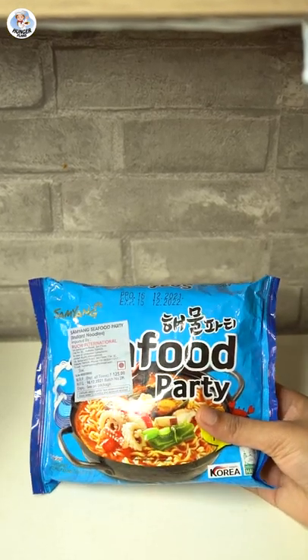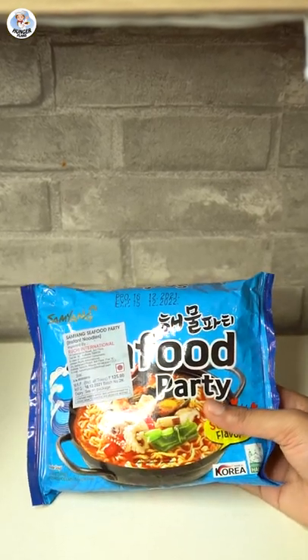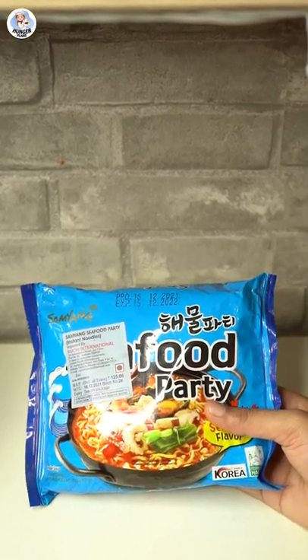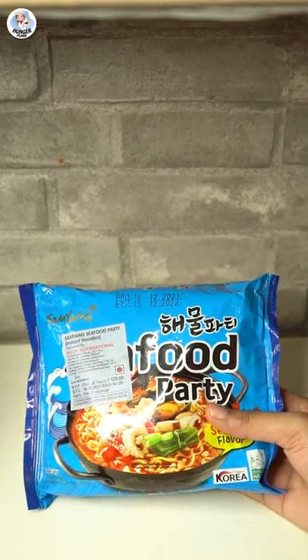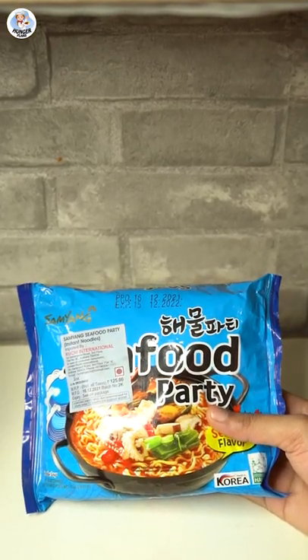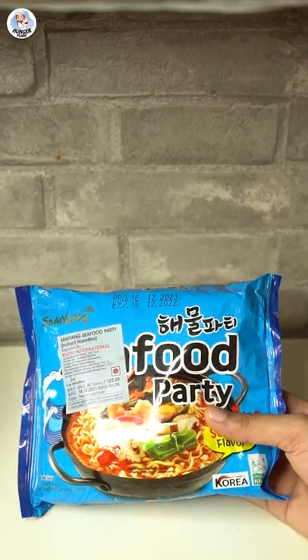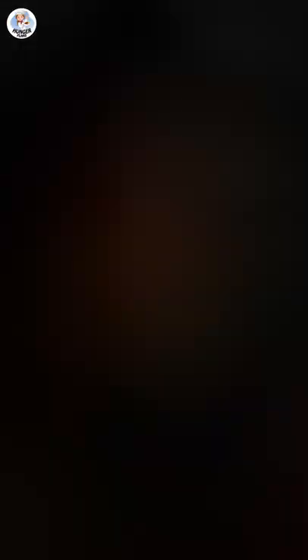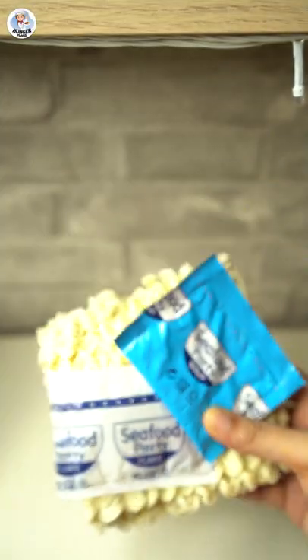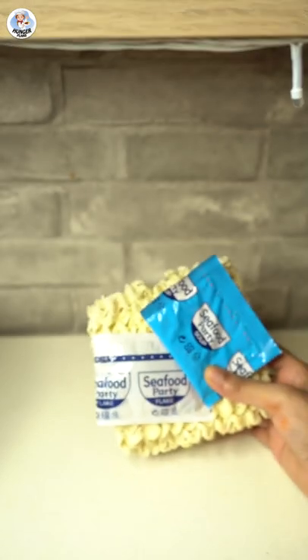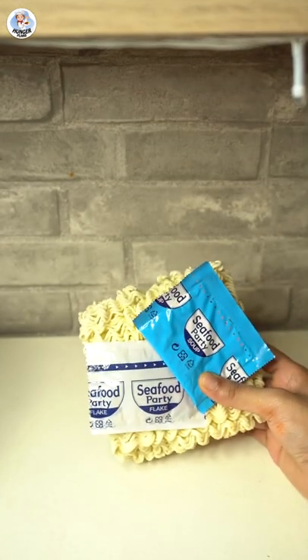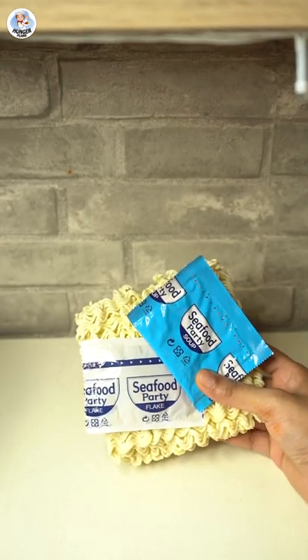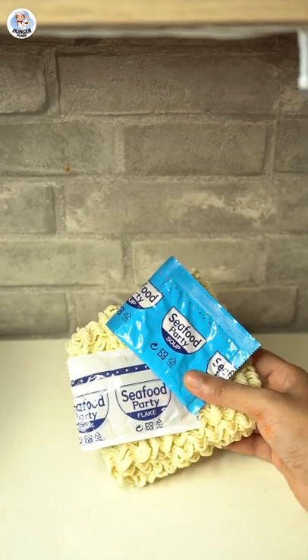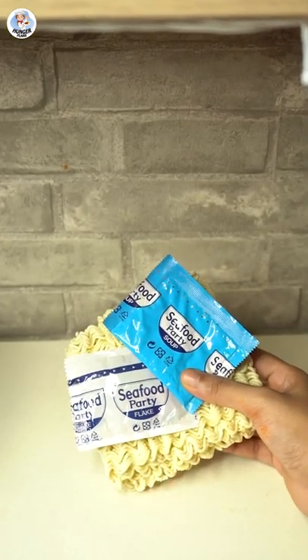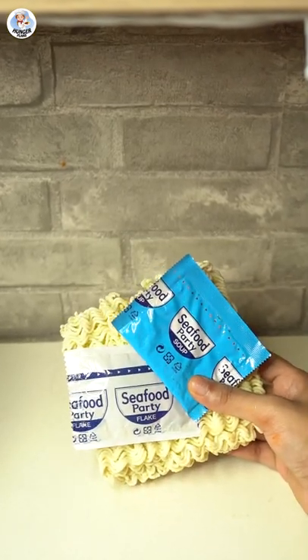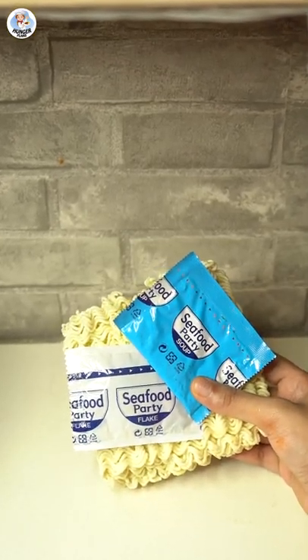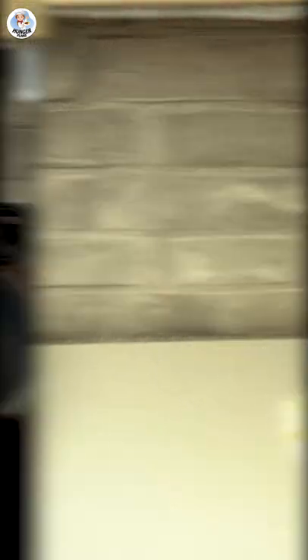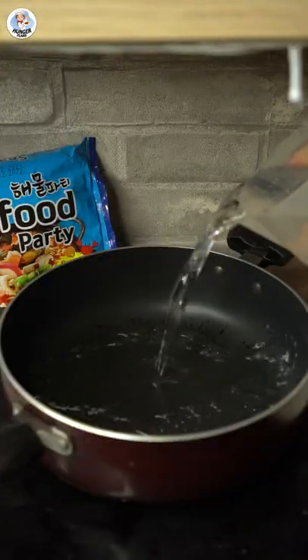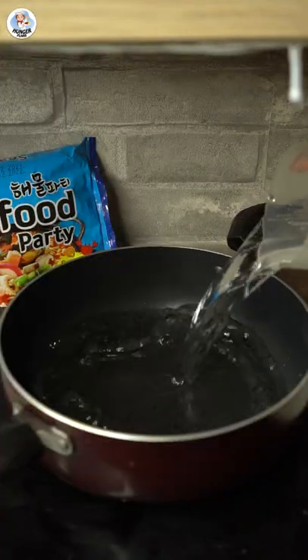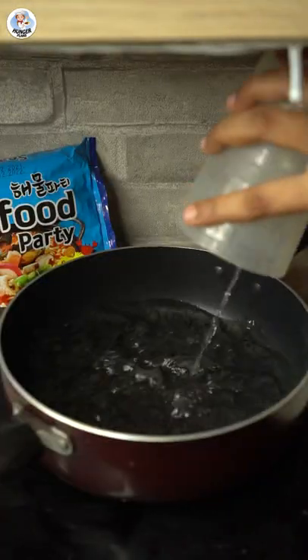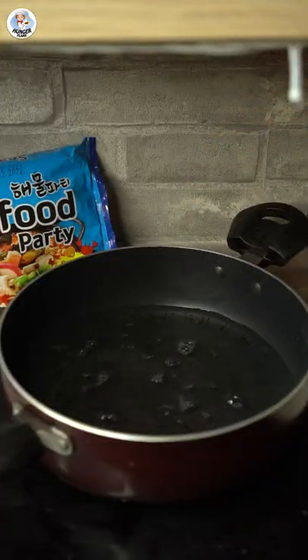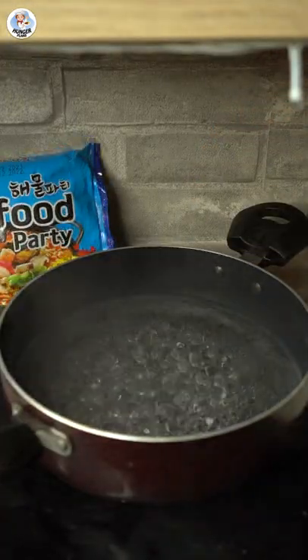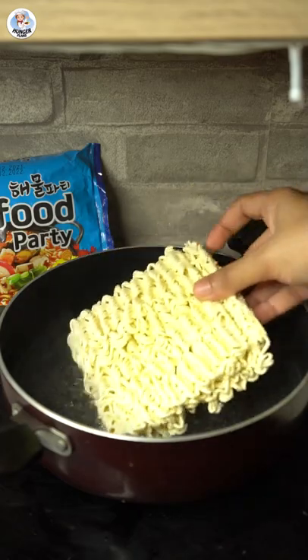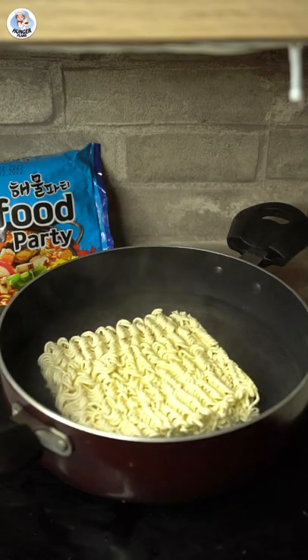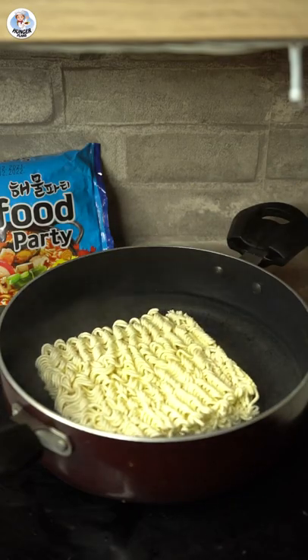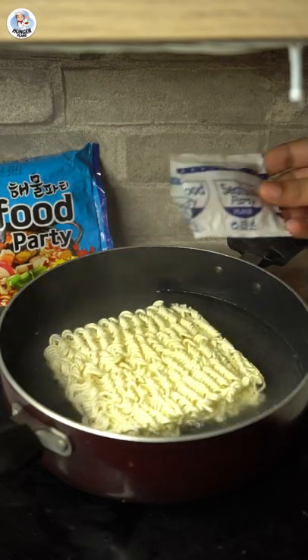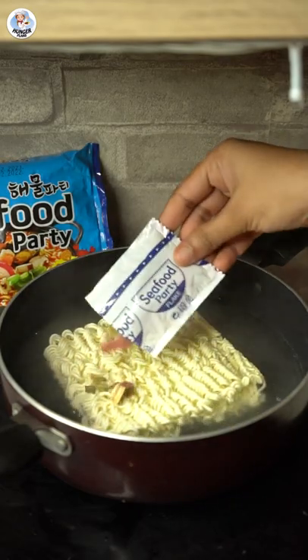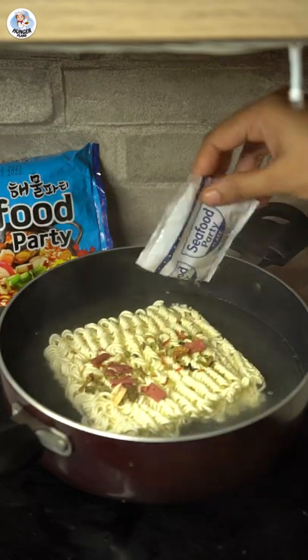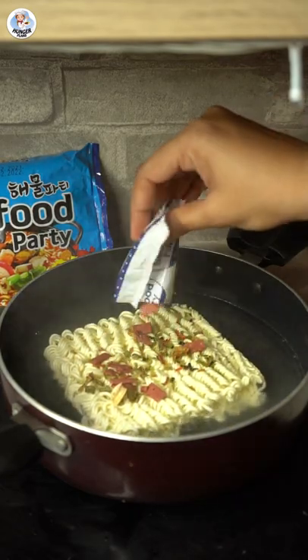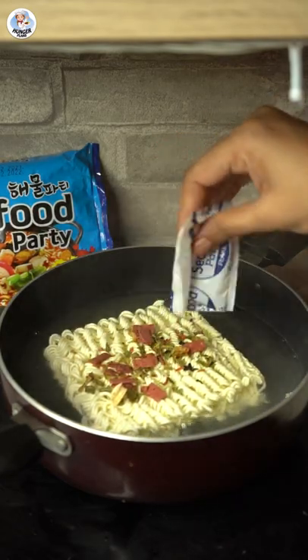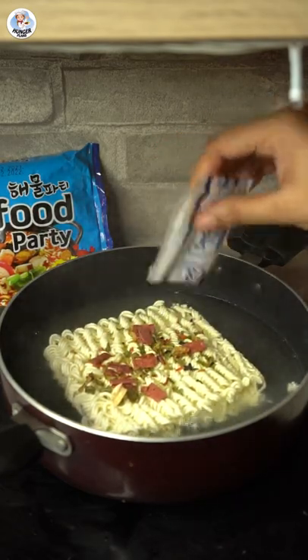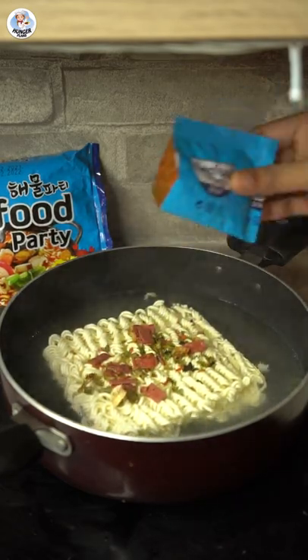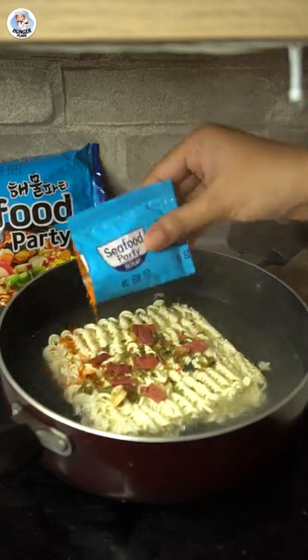It cost me Rs. 125. It comes with 2 sachets. In a pan, add 550ml of water. After it boils, add the noodles, dry flakes, and the seafood soup base mix.